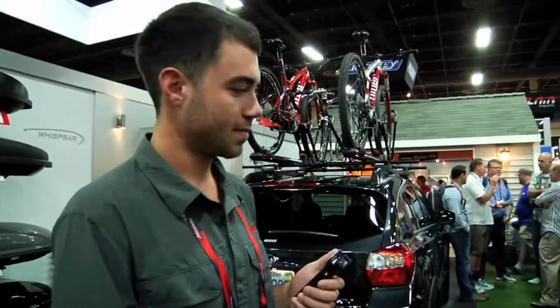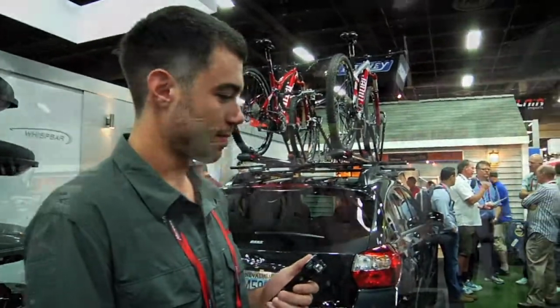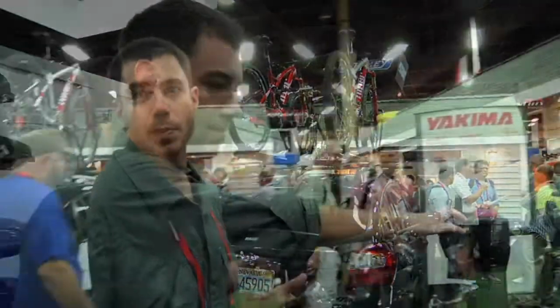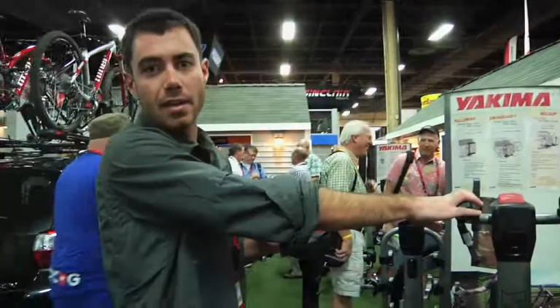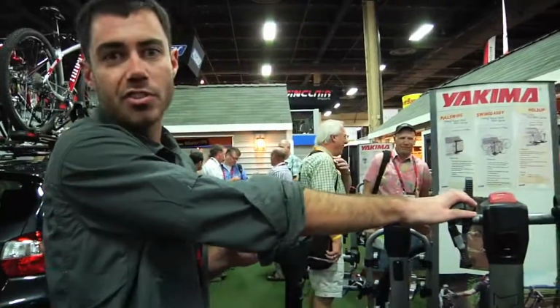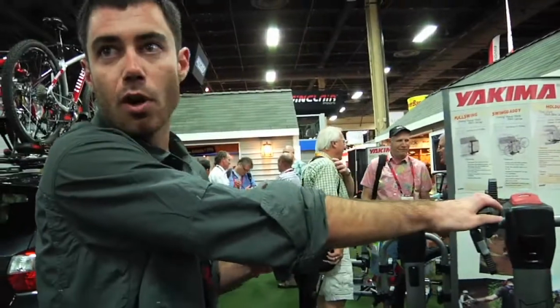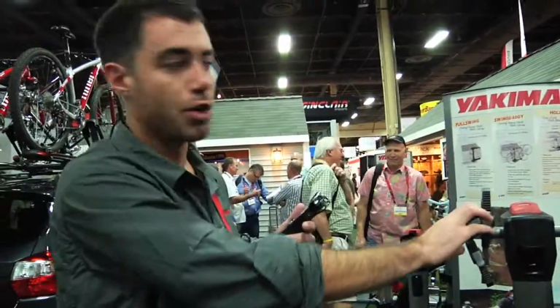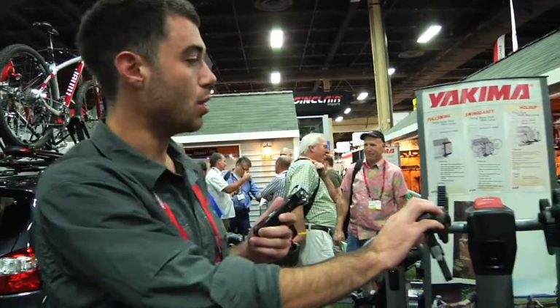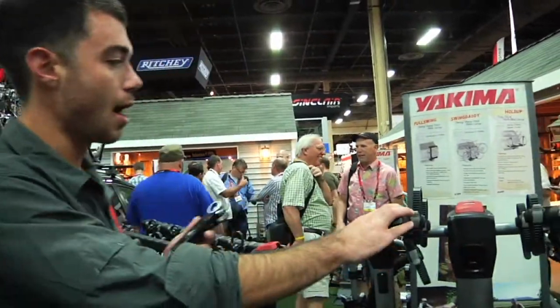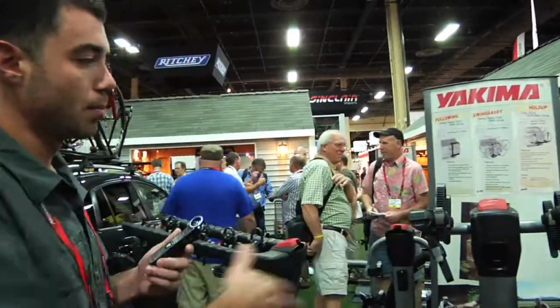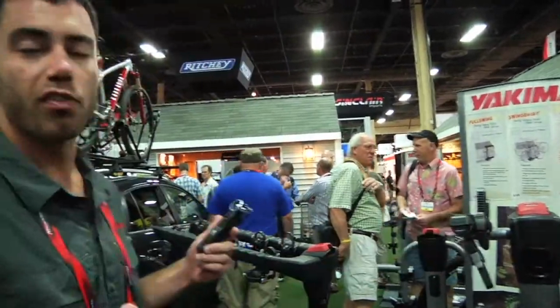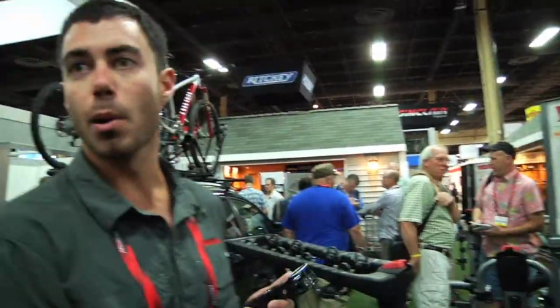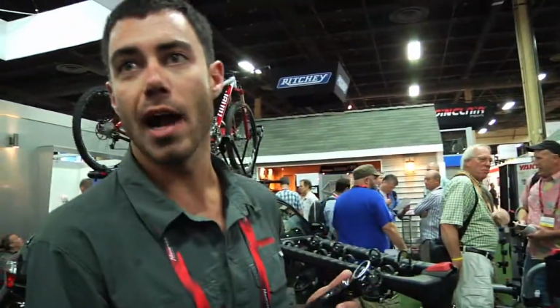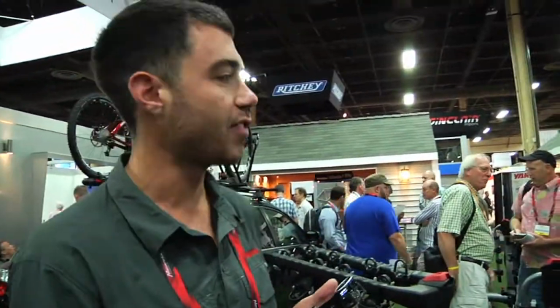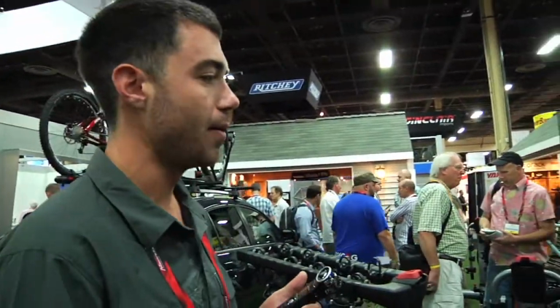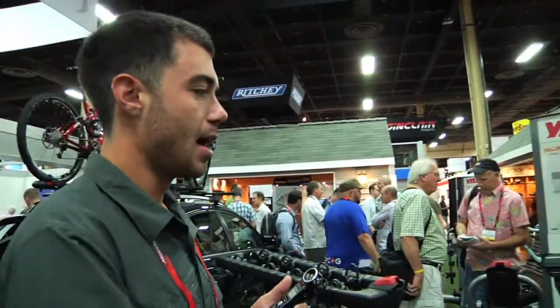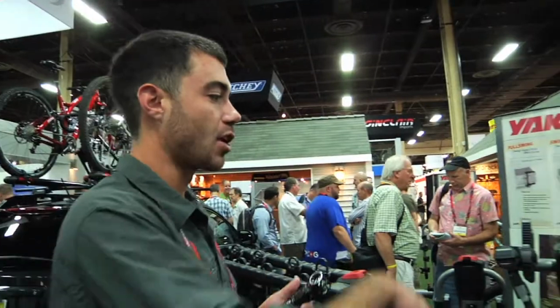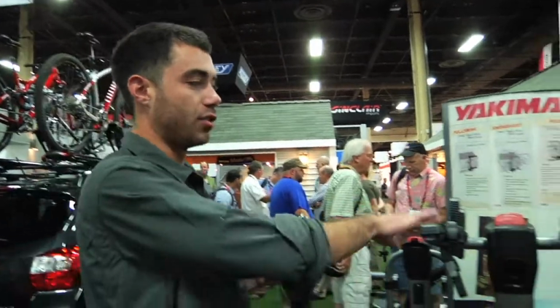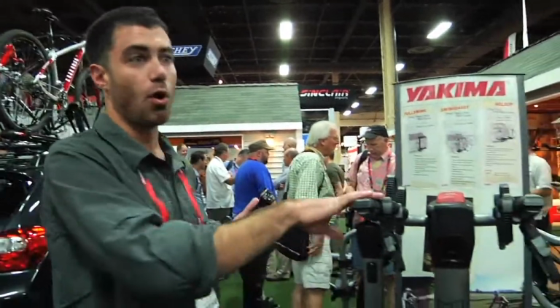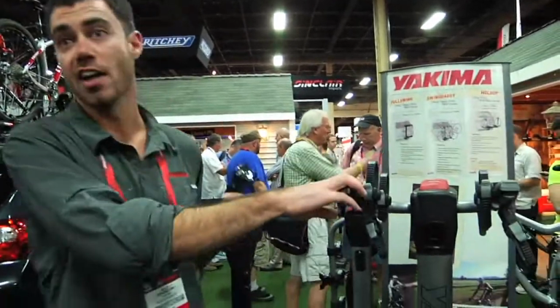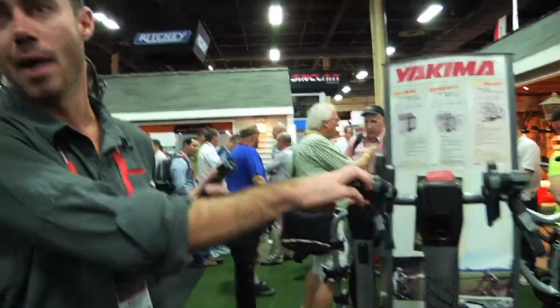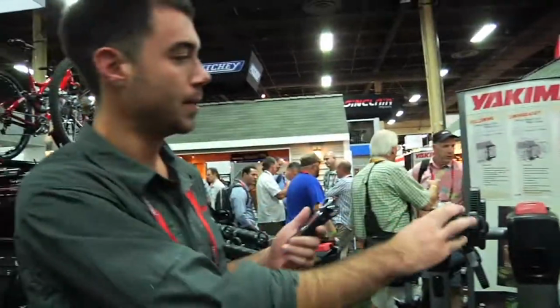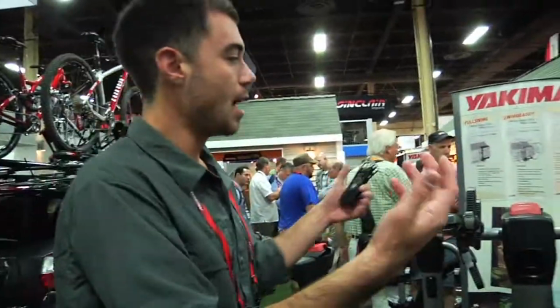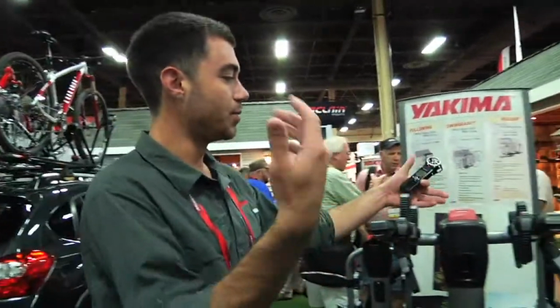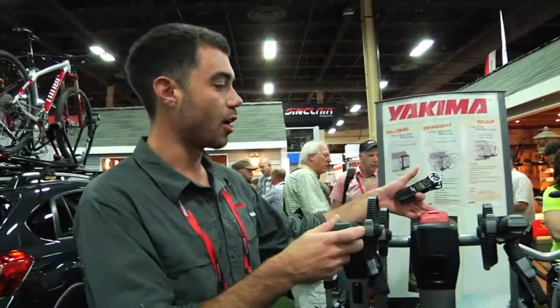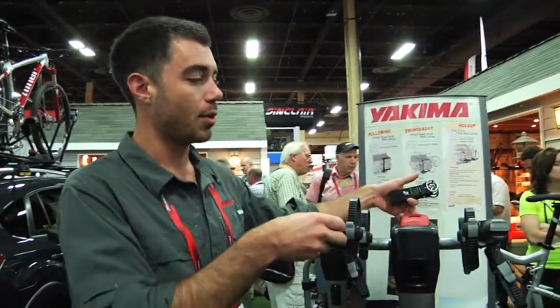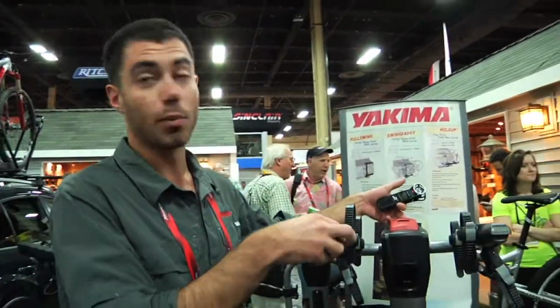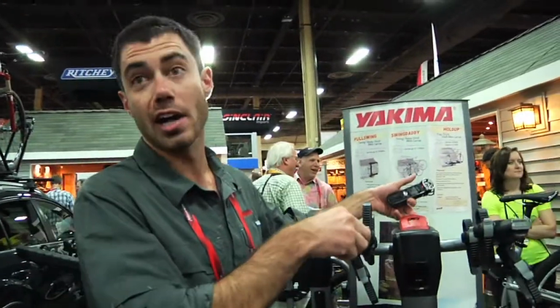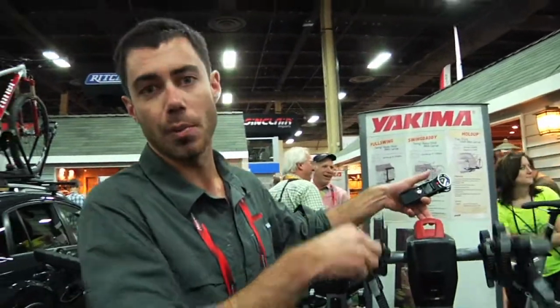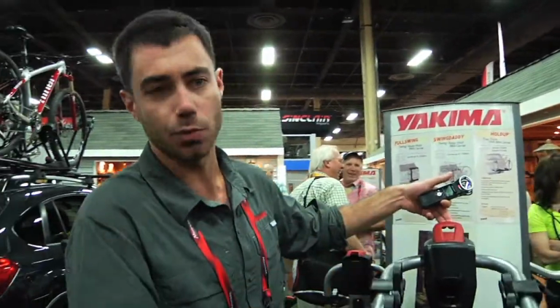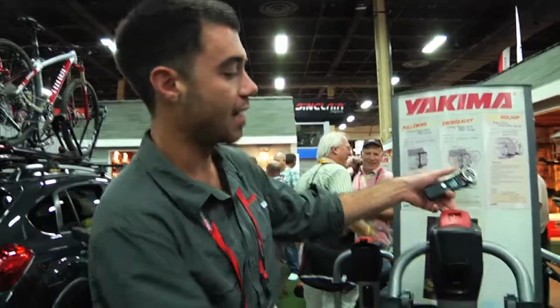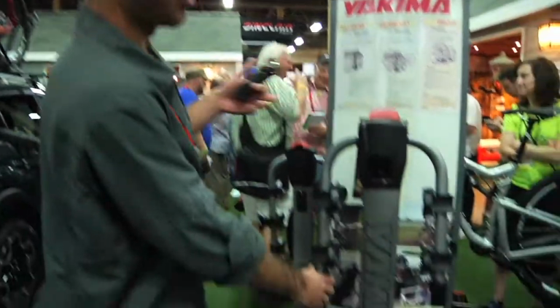This one is called the Ridgeback. It's going to be one of our new, more affordable bike racks that we have coming out. This will come in a two, four, or five bike model. Just like the rest of our Yakima products, it has red contact points.